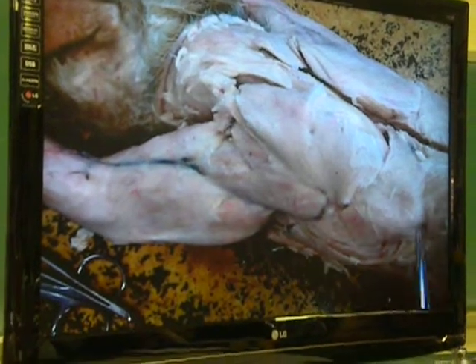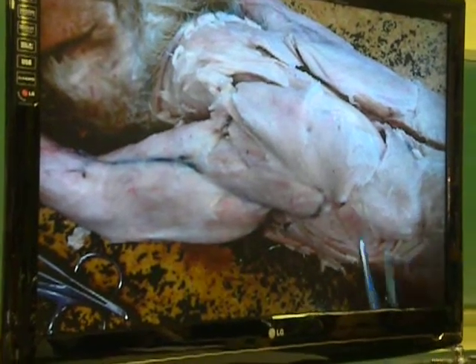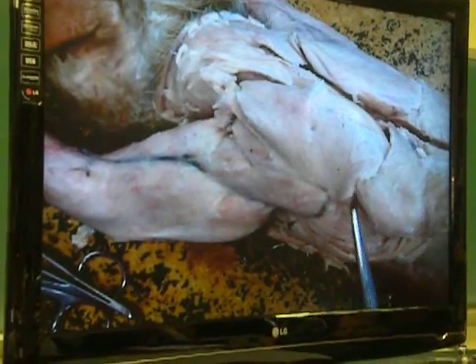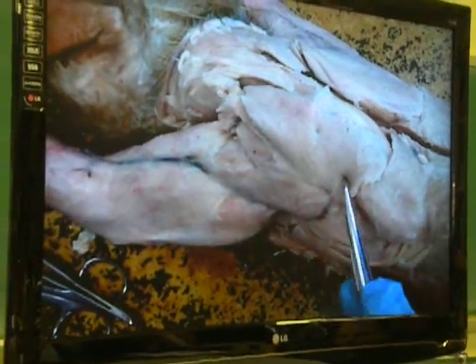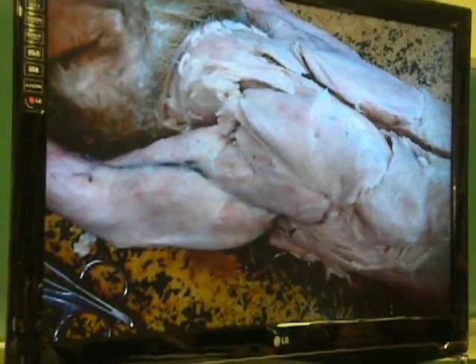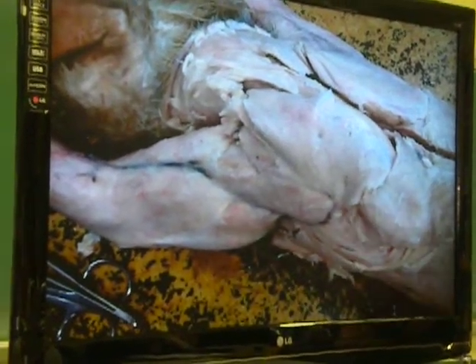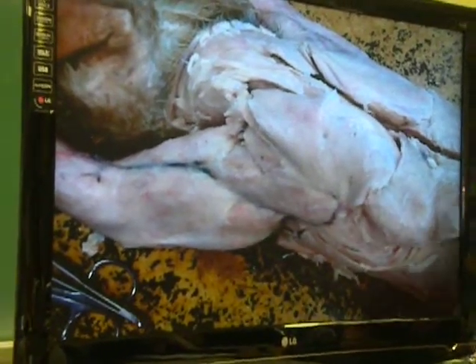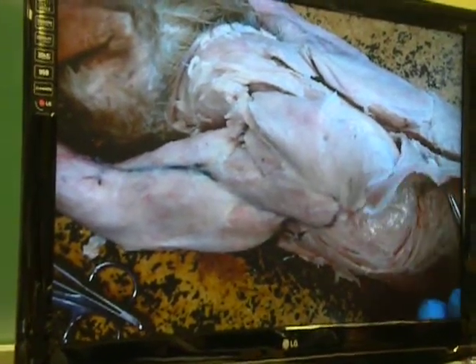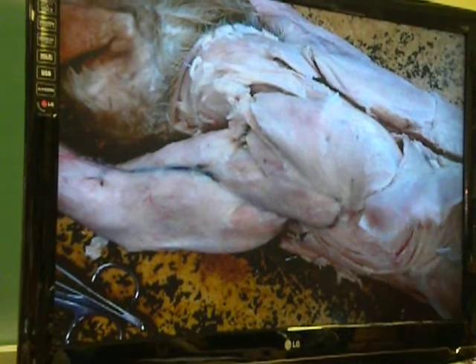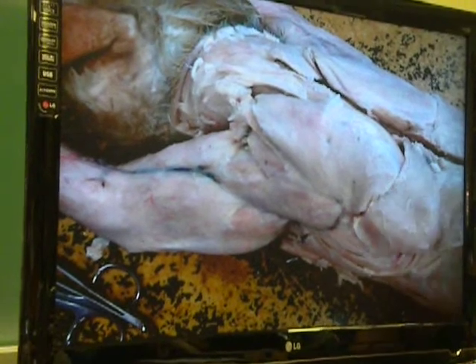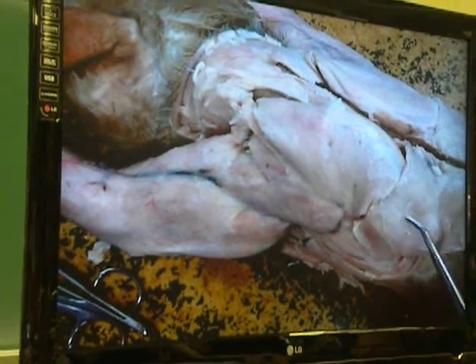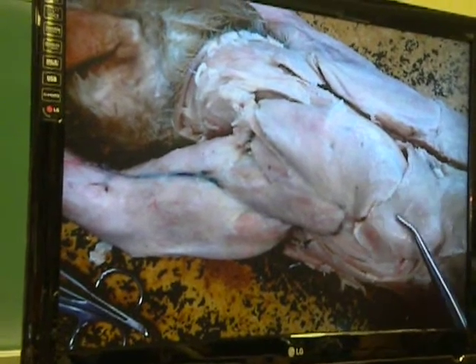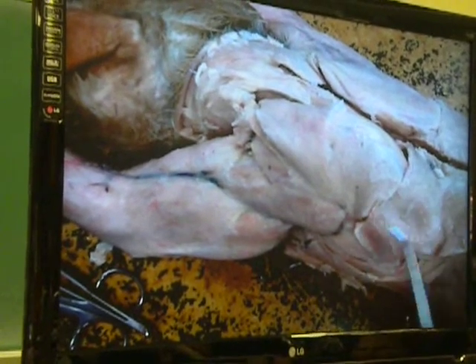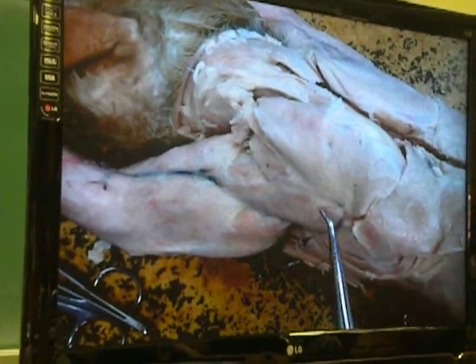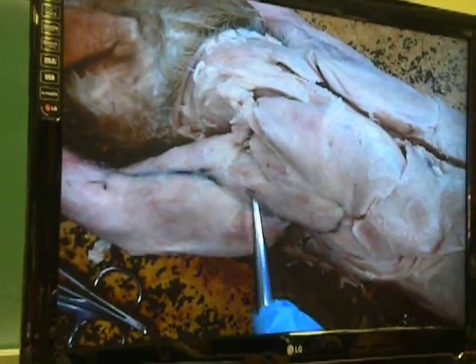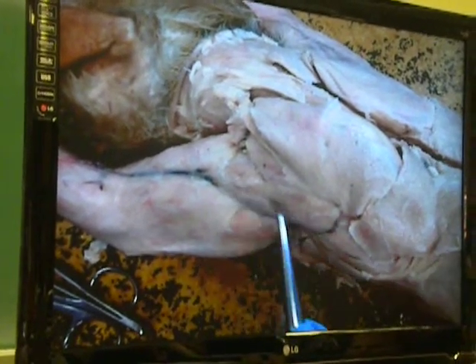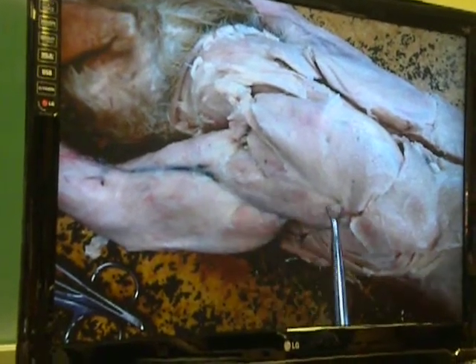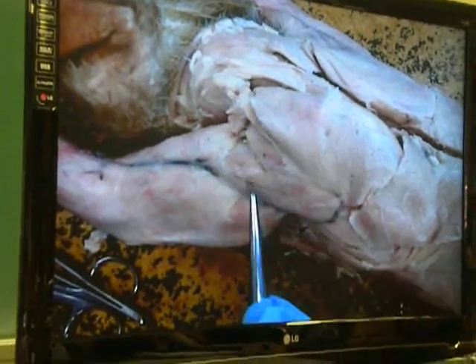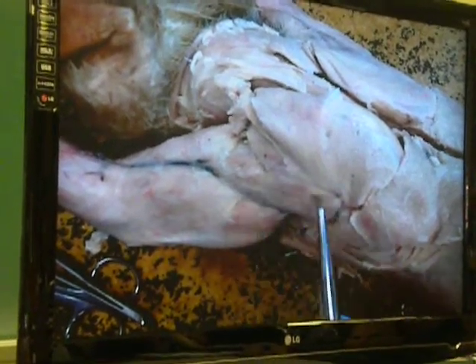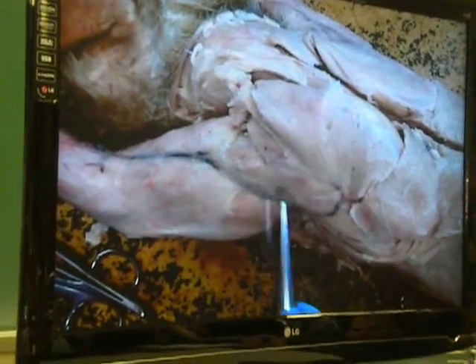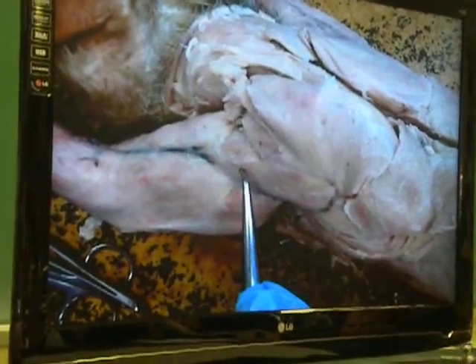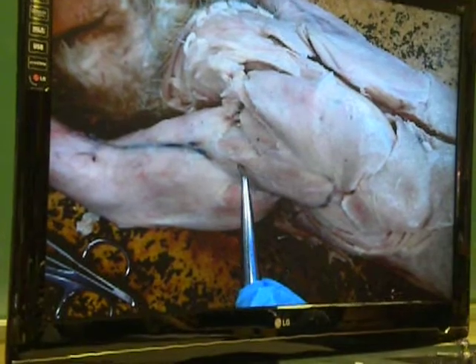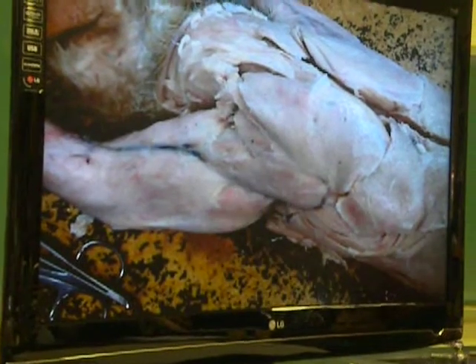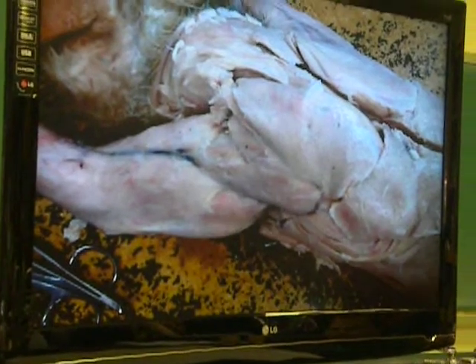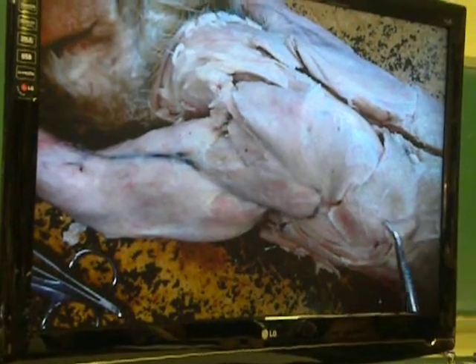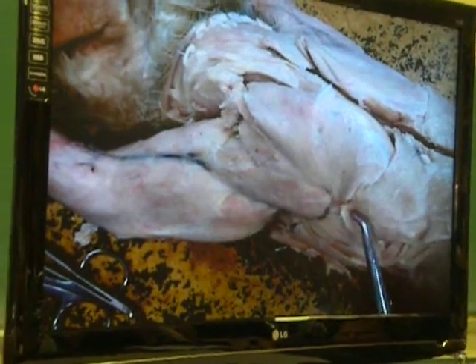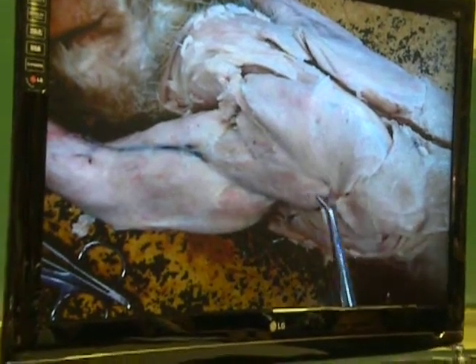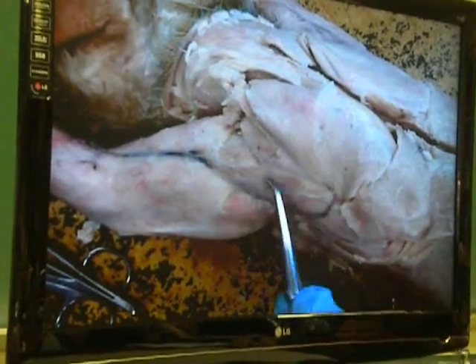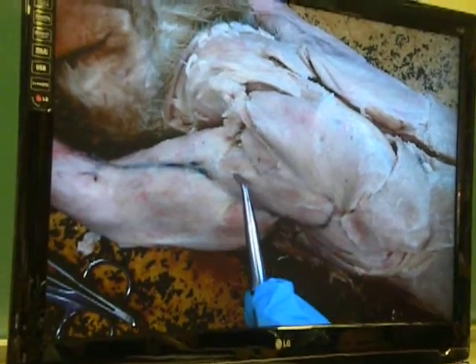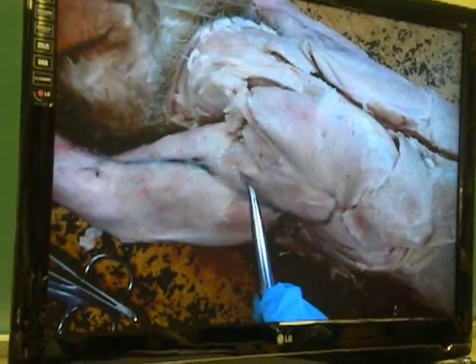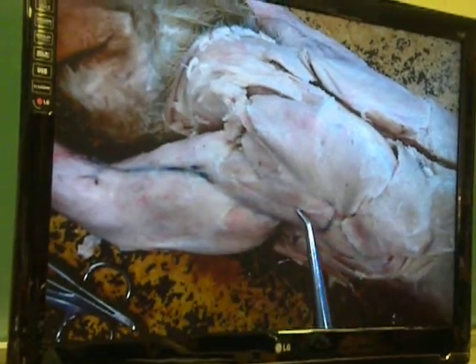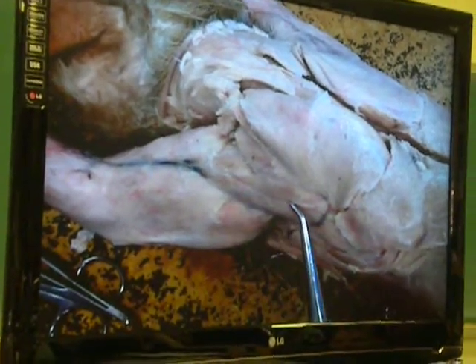They all make sense if you run them together. If I look here and say this is spinotrapezius, then this muscle here is becoming my spinodeltoid. Spinotrapezius, spinodeltoid — very easy.